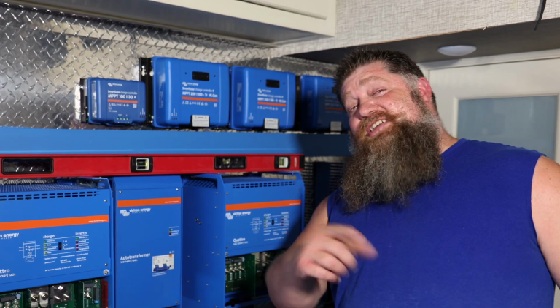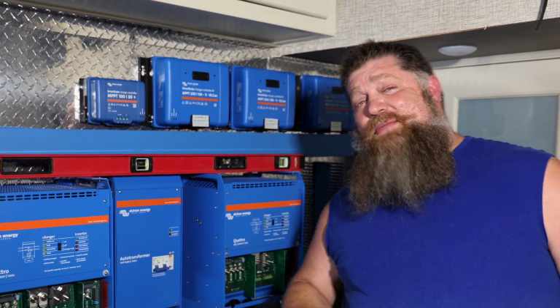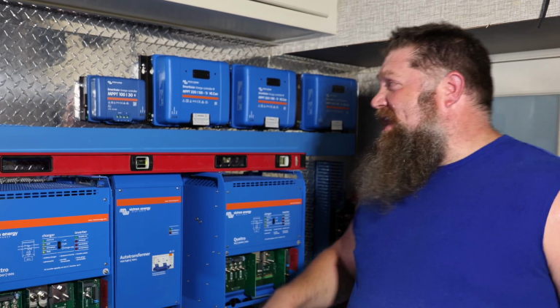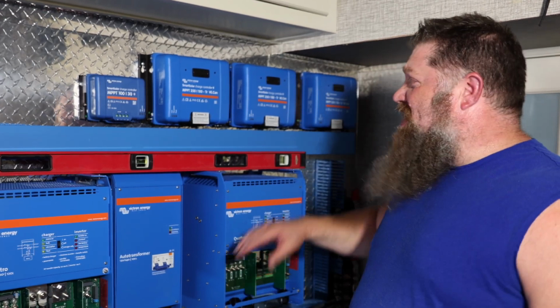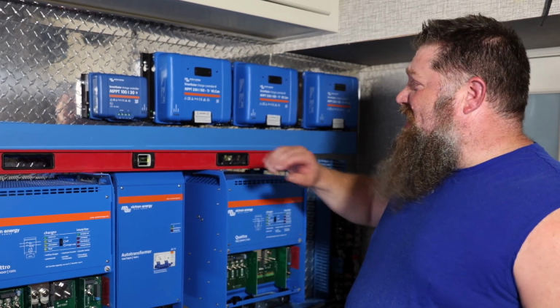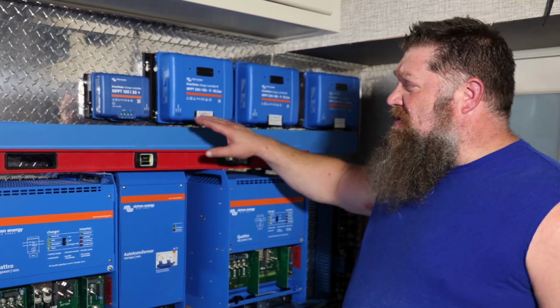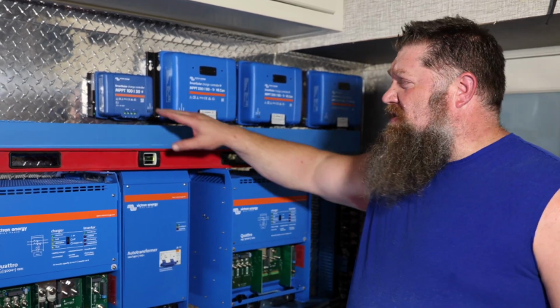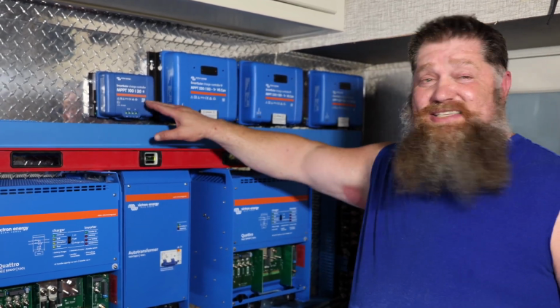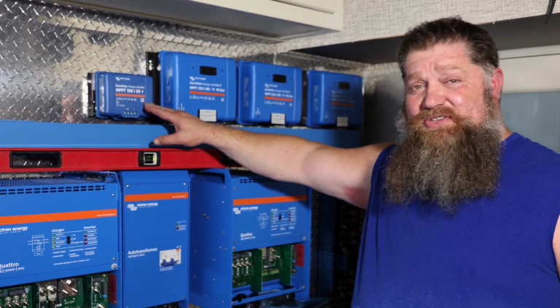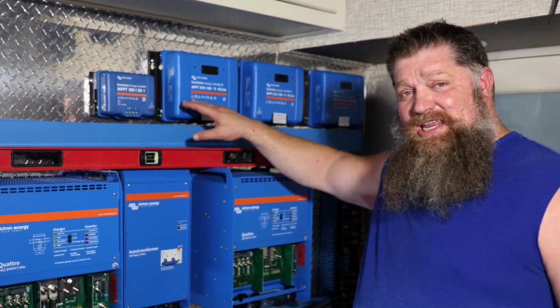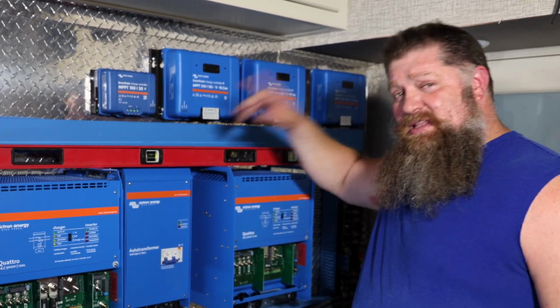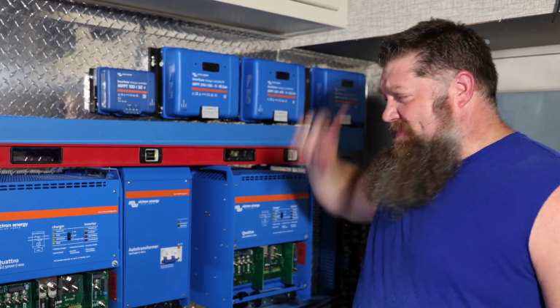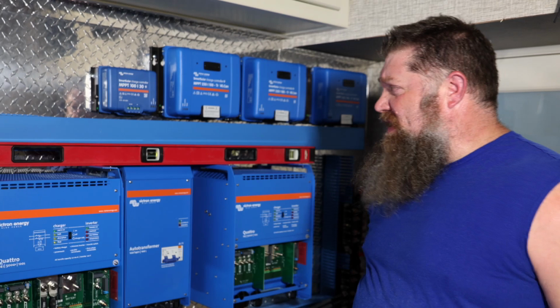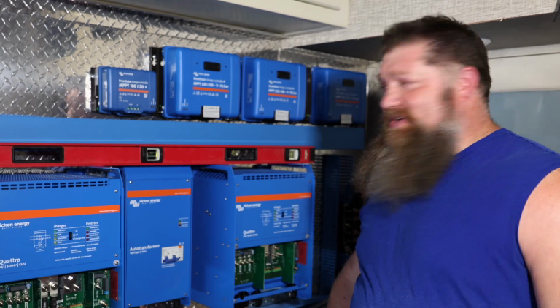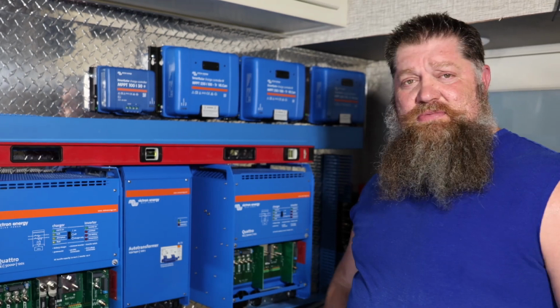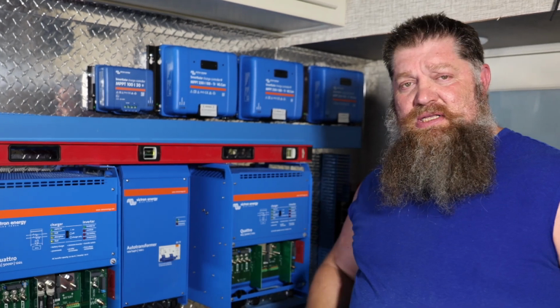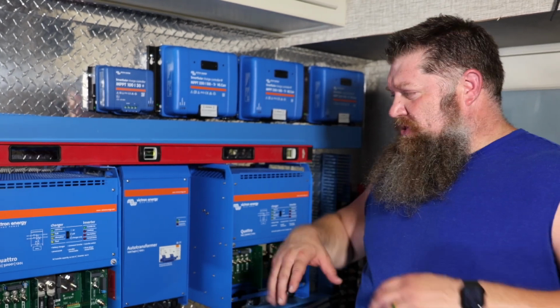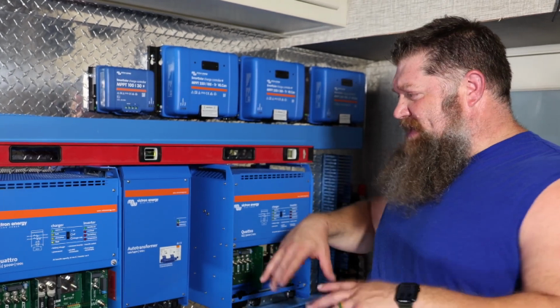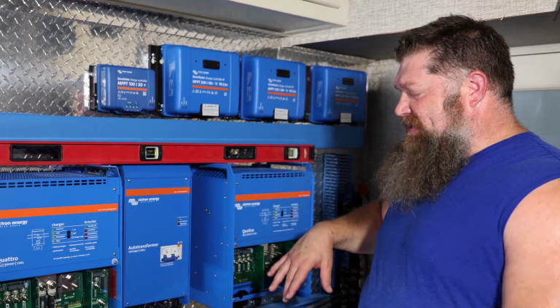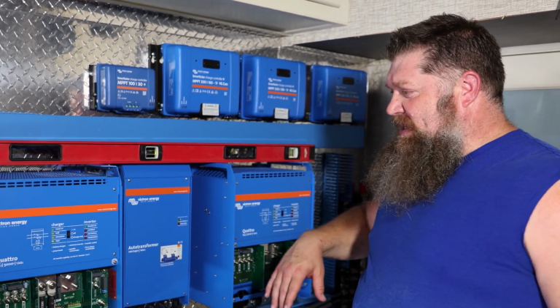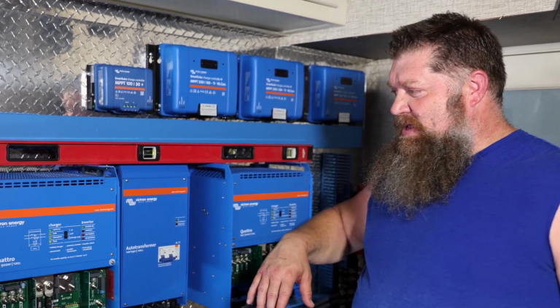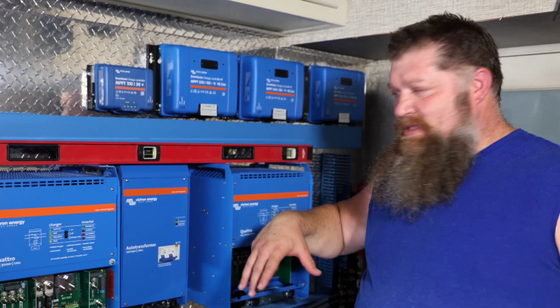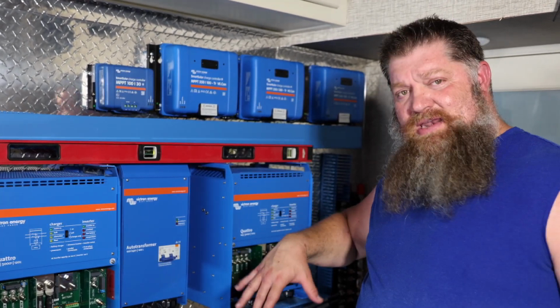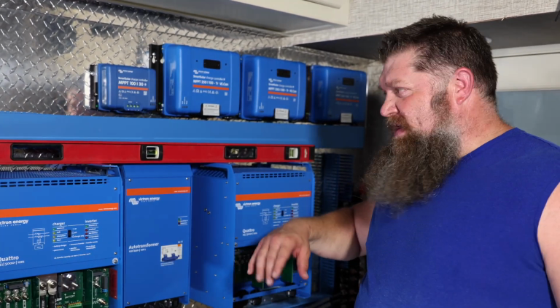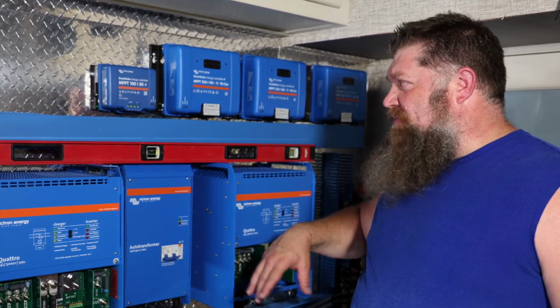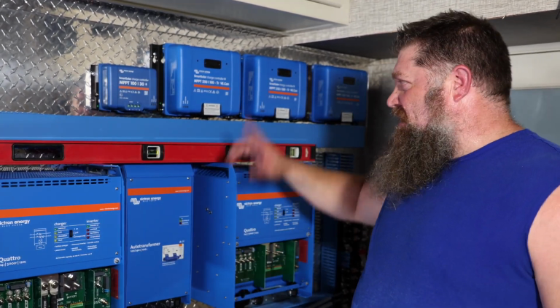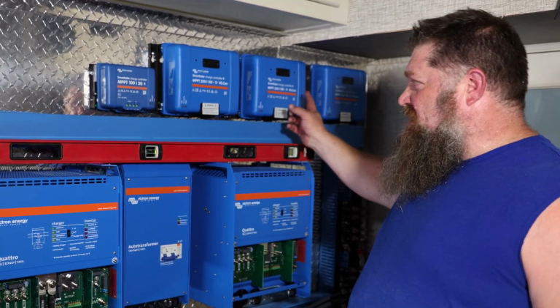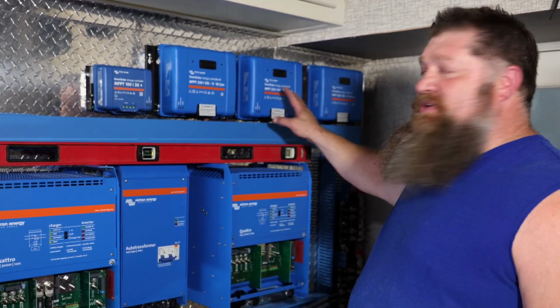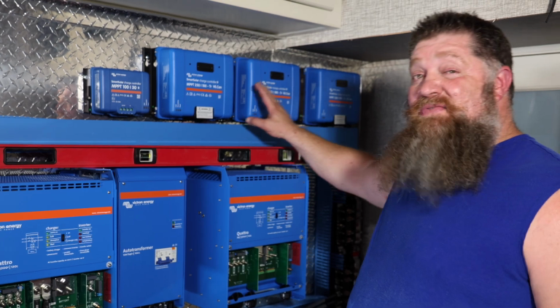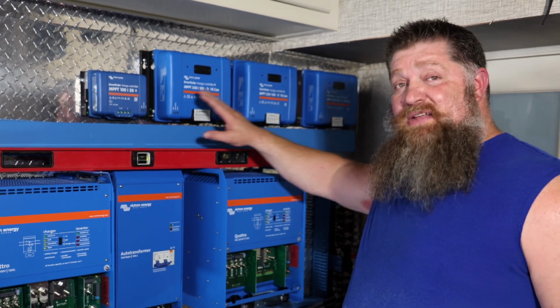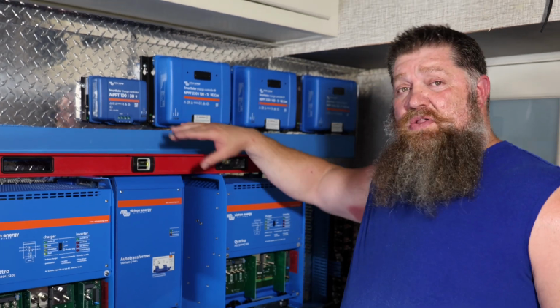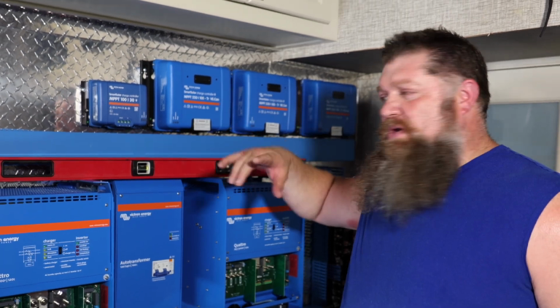This week I'm going to talk about solar controllers — what size do I need based on my system? I'm actually inside the back end of my rig here, and you'll notice that I have a lot of solar controllers.